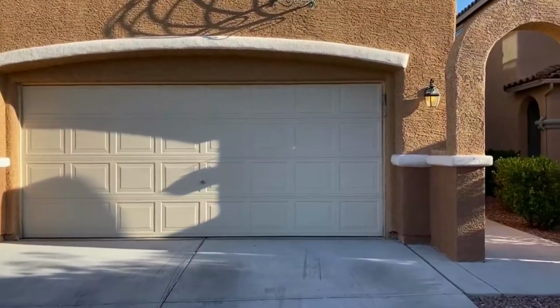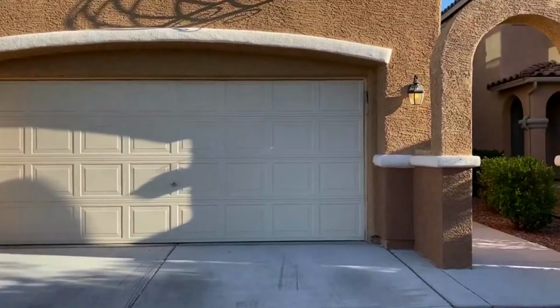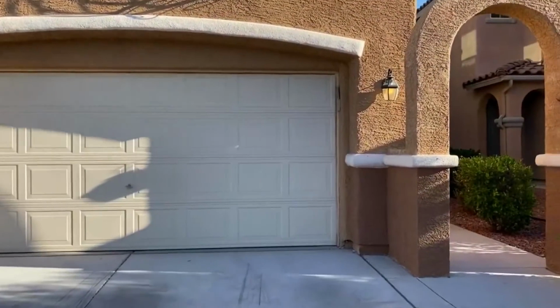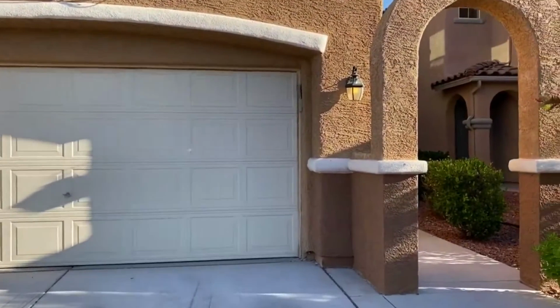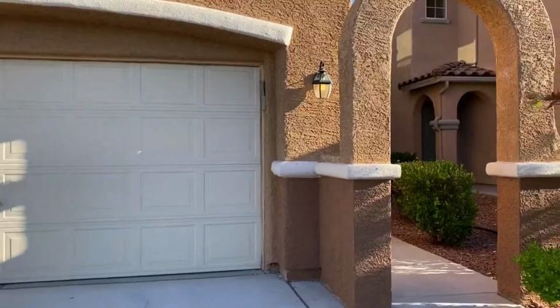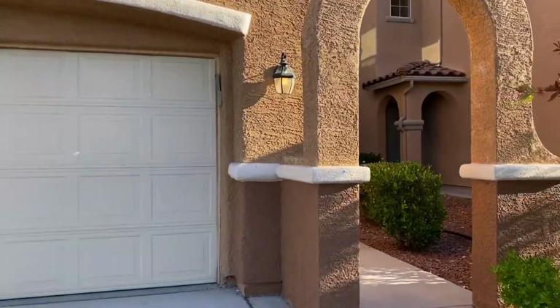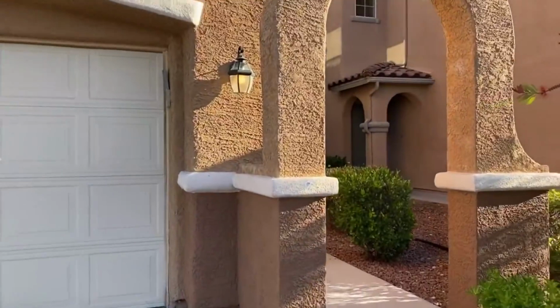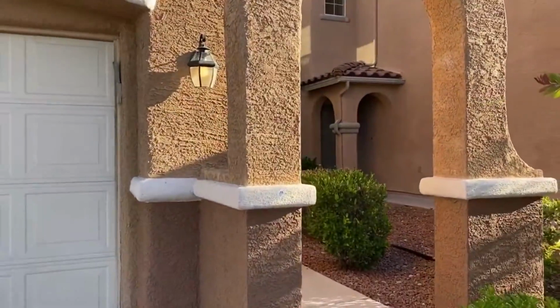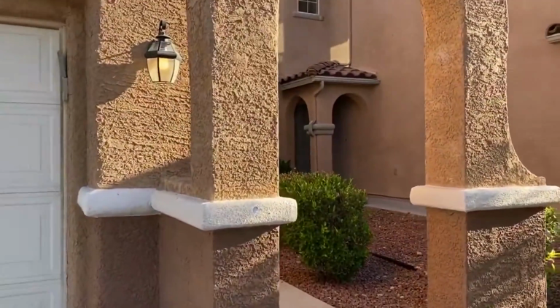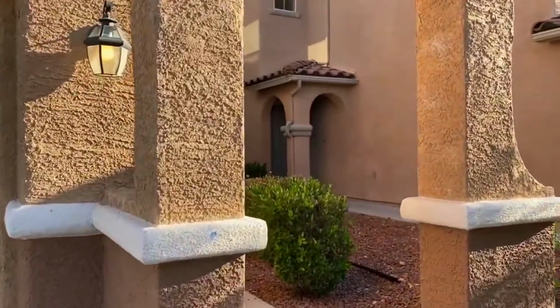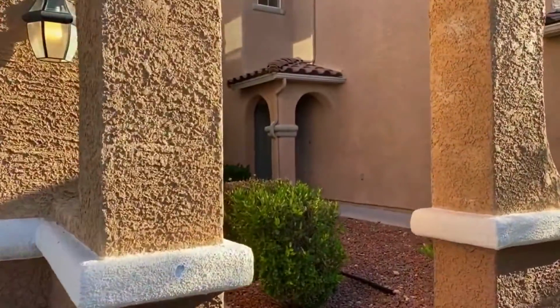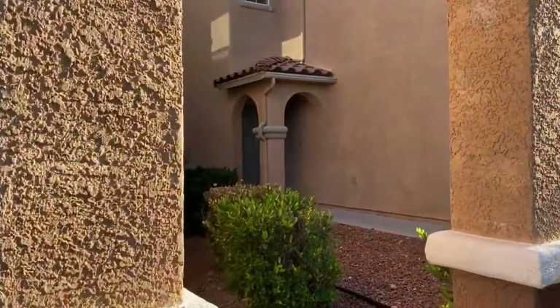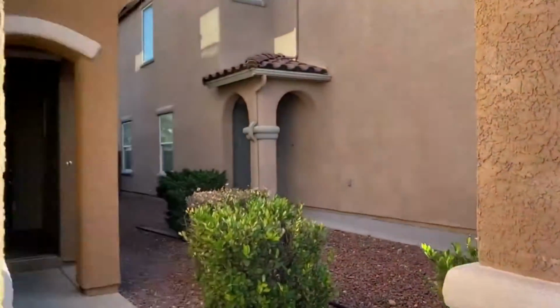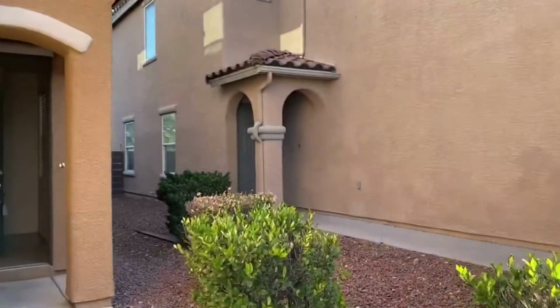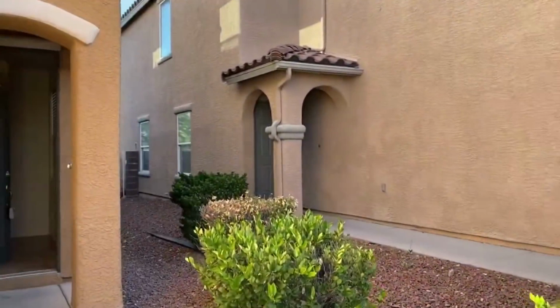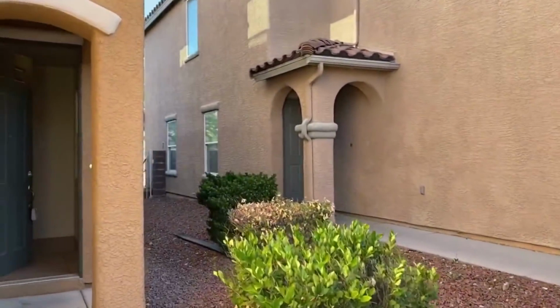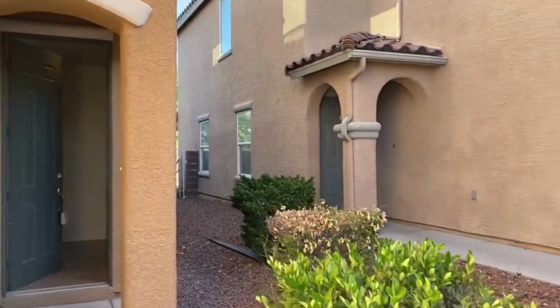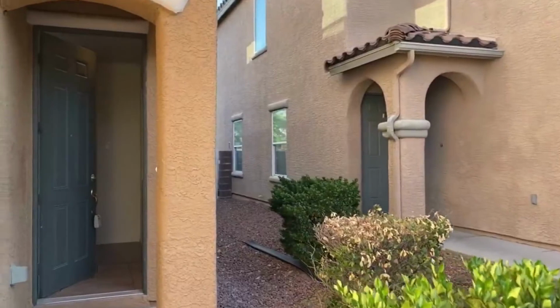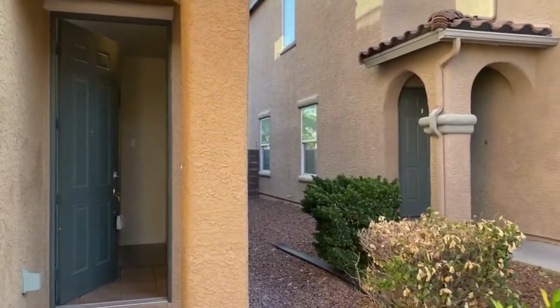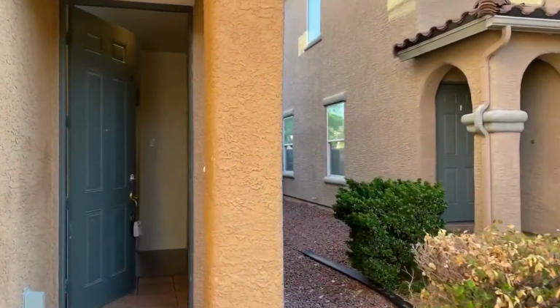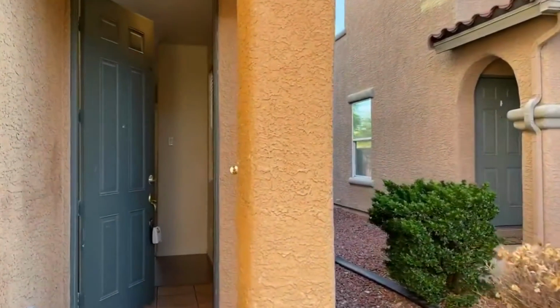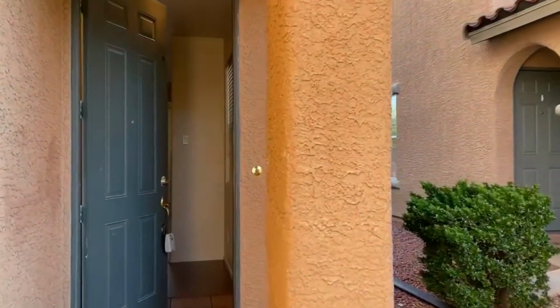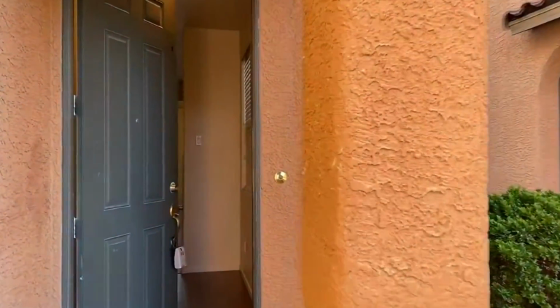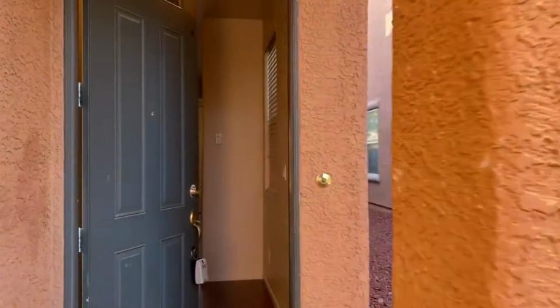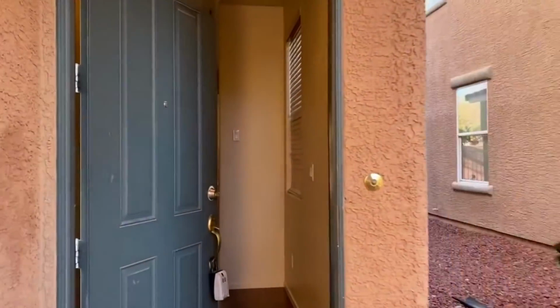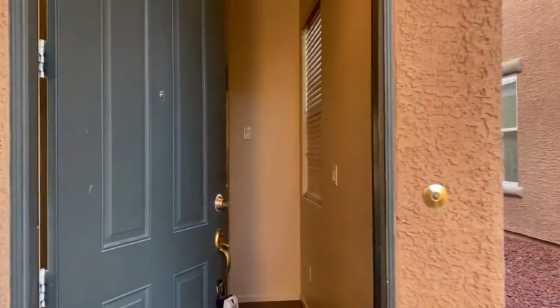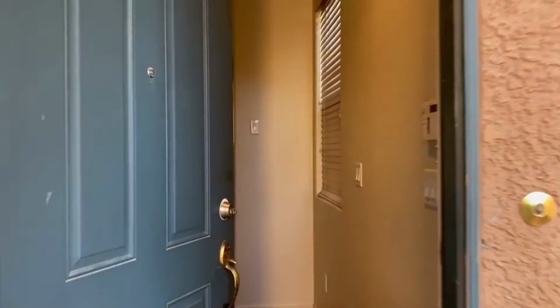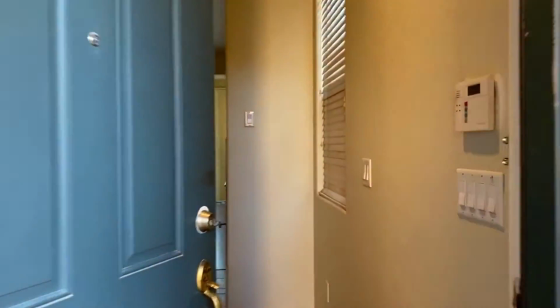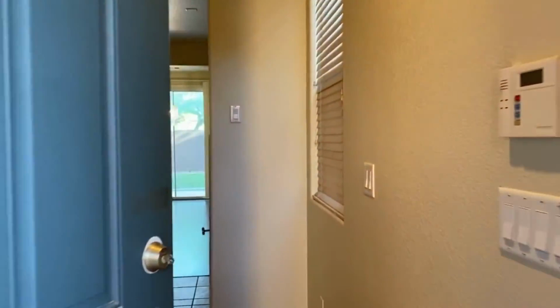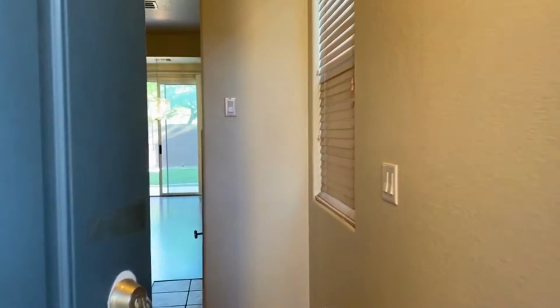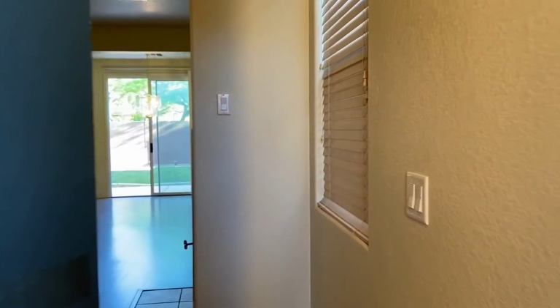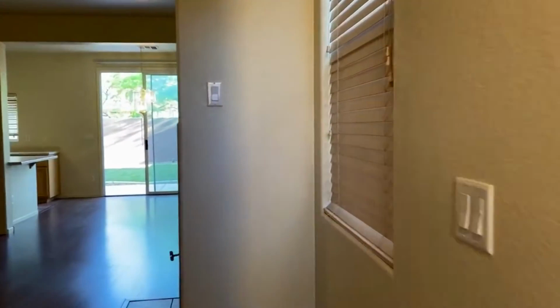This home is located in Summerlin off of Town Center and Sahara, located in a beautiful community very close to downtown Summerlin.